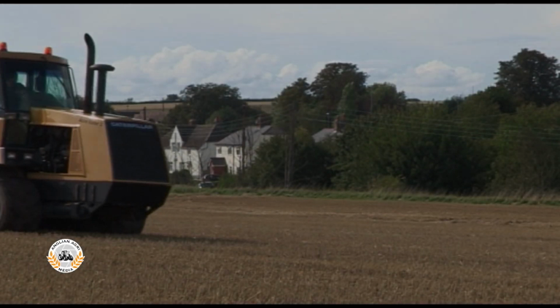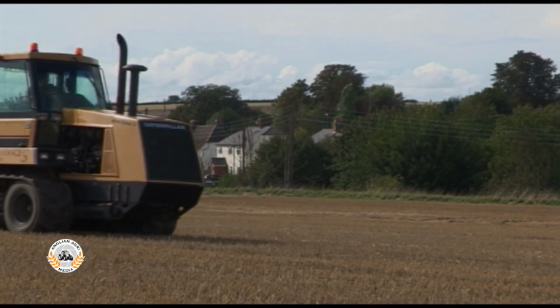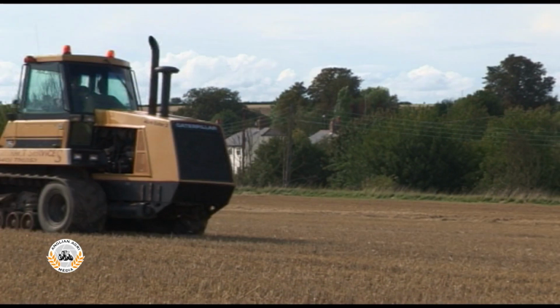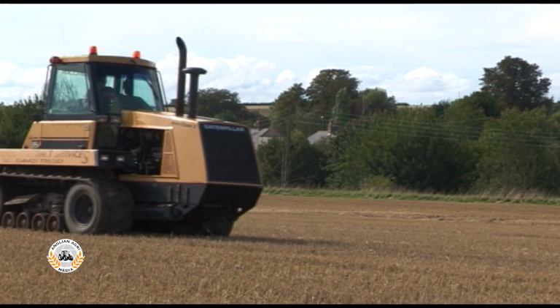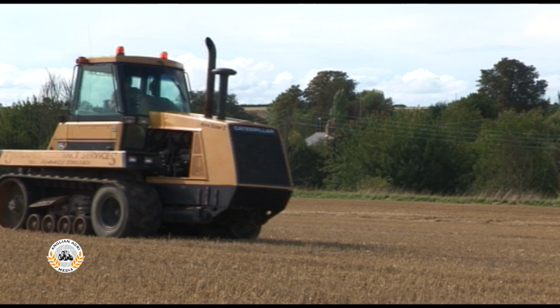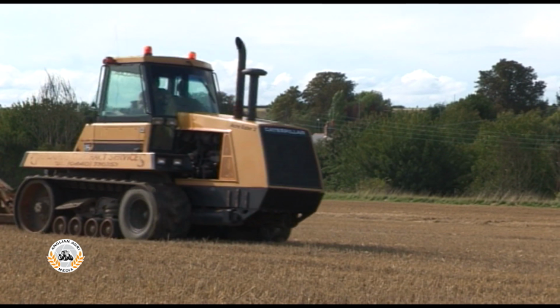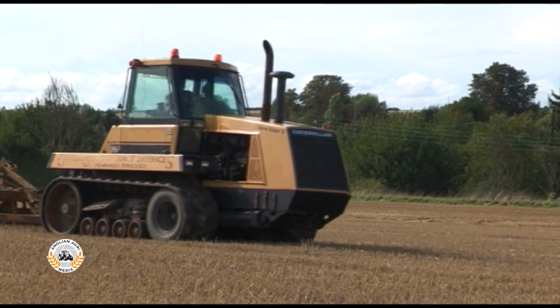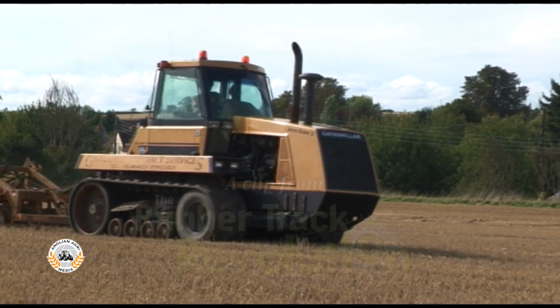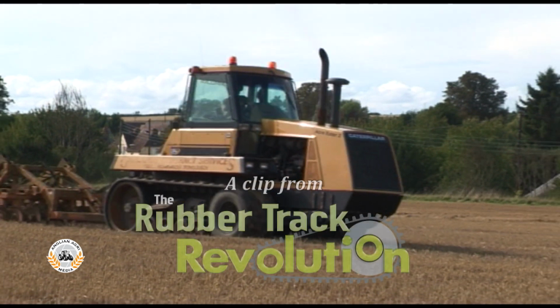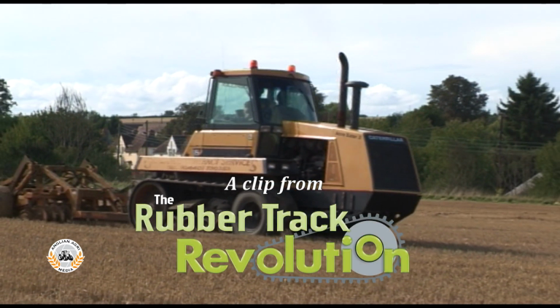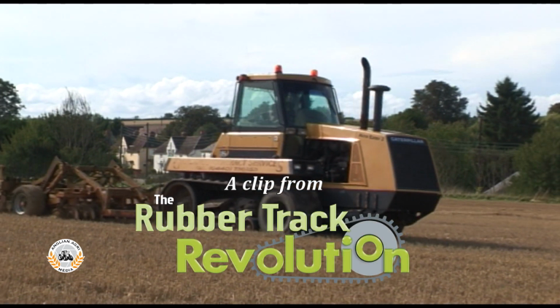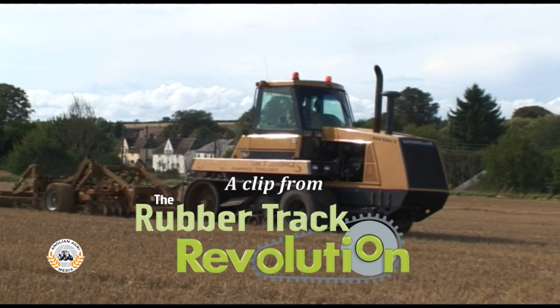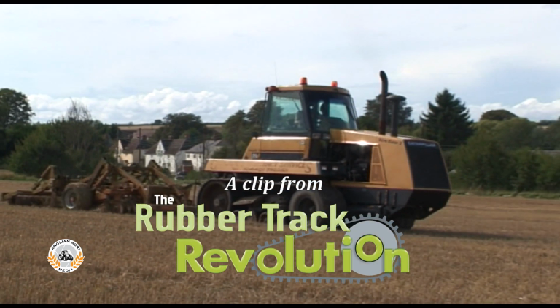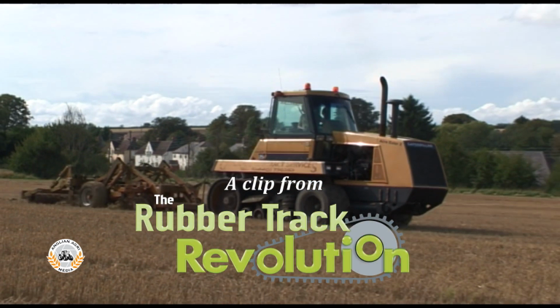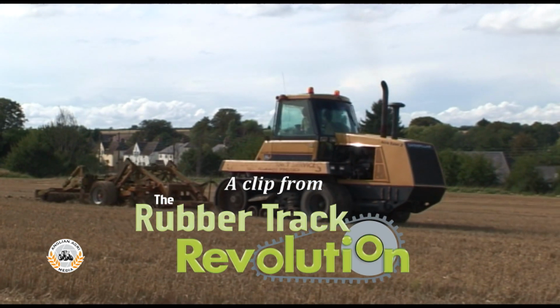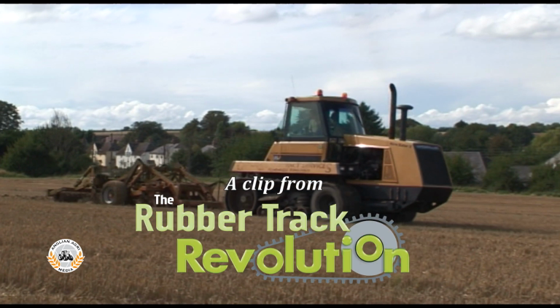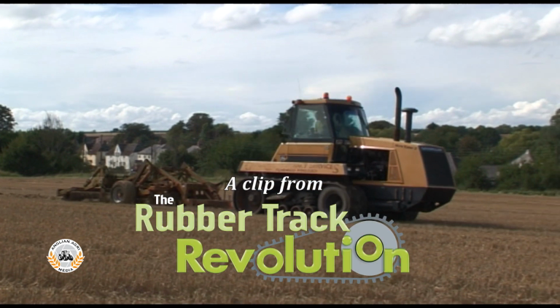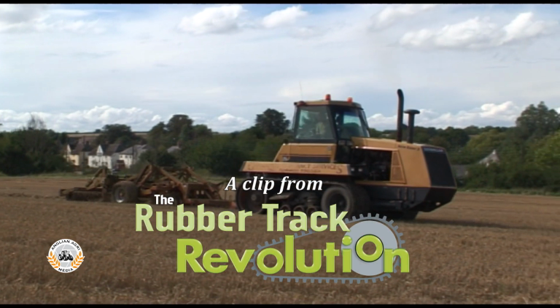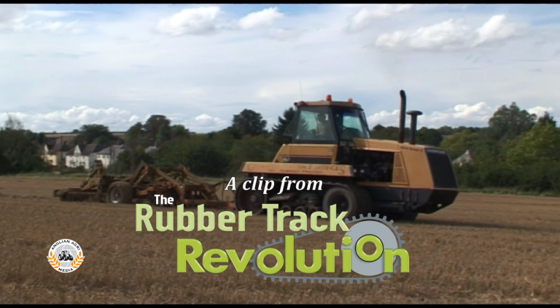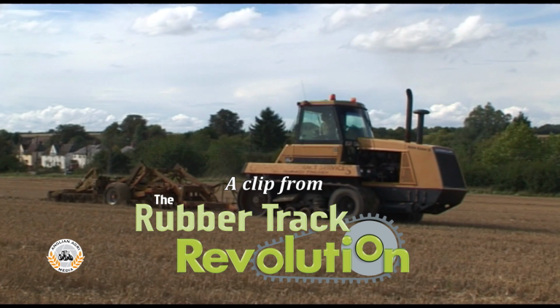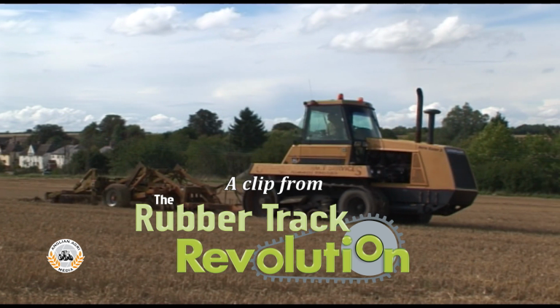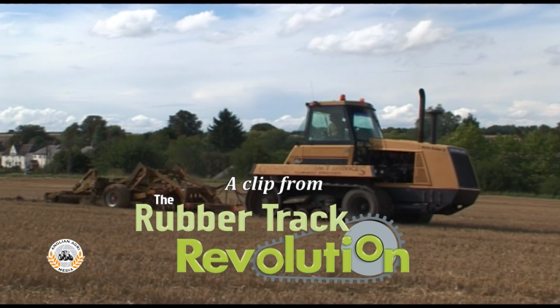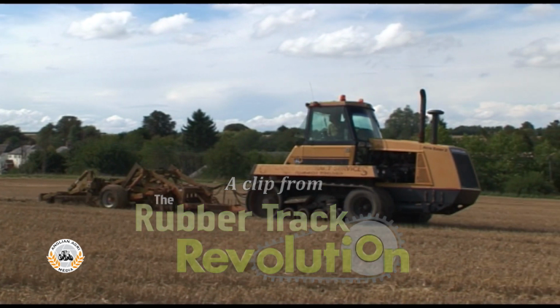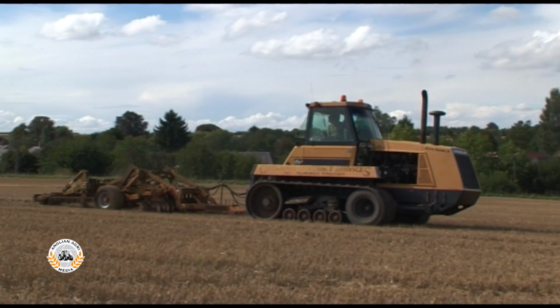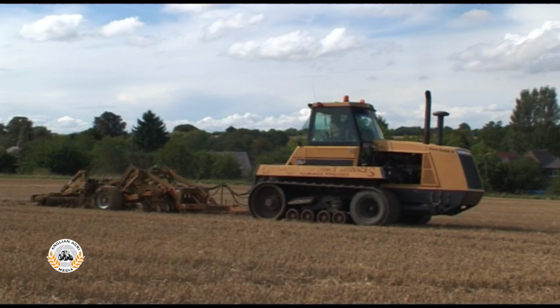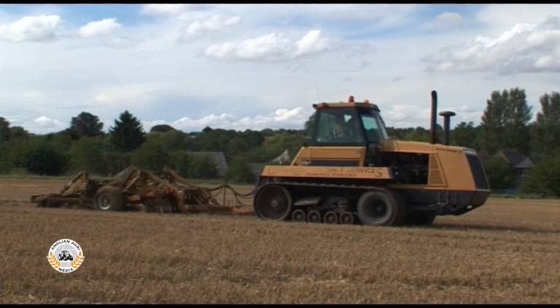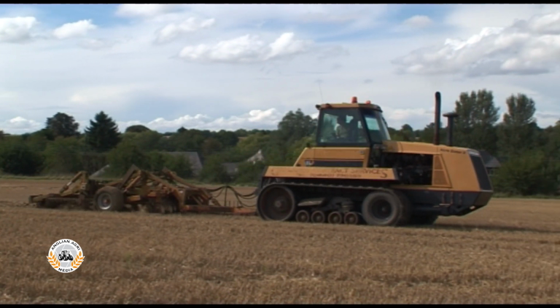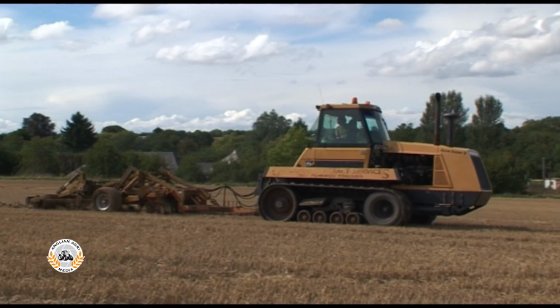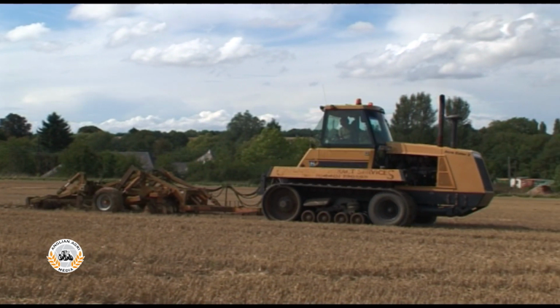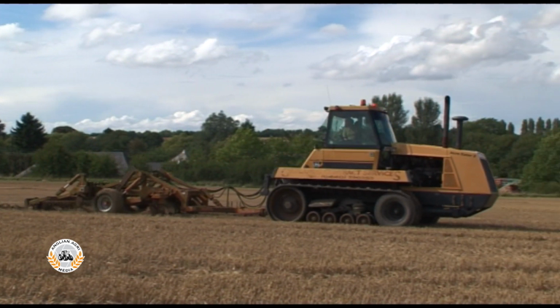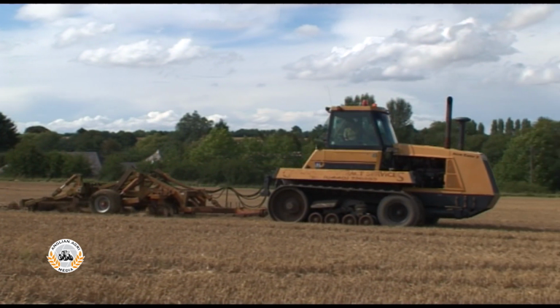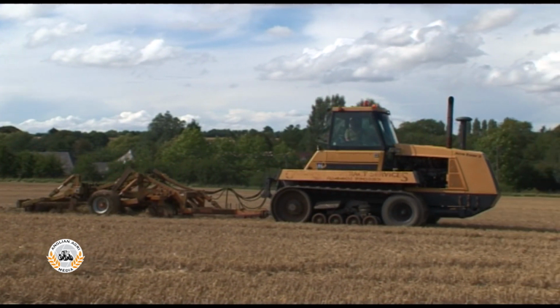The Rubber Tracks story begins with the American Caterpillar Company, which is not really surprising, as Cat had played a major role in the agricultural steel track market for years.